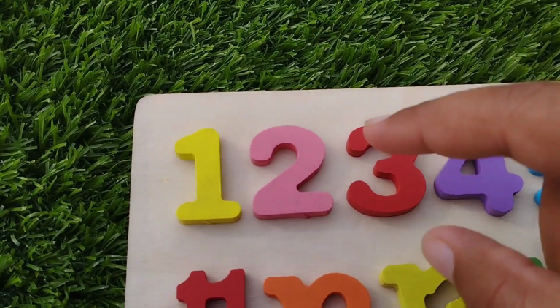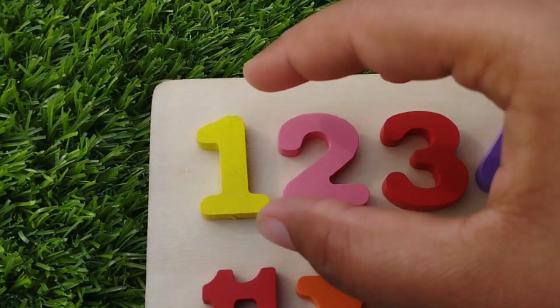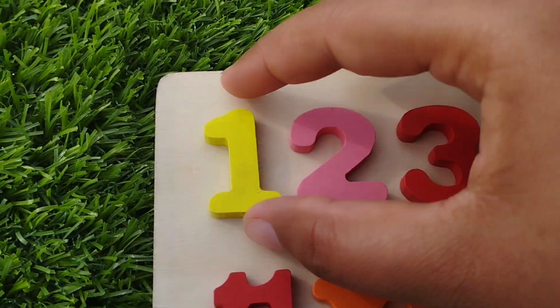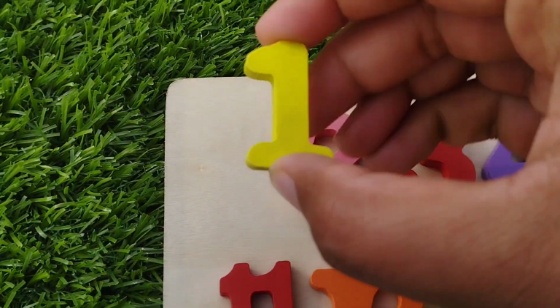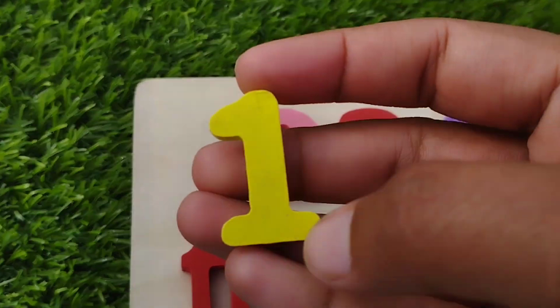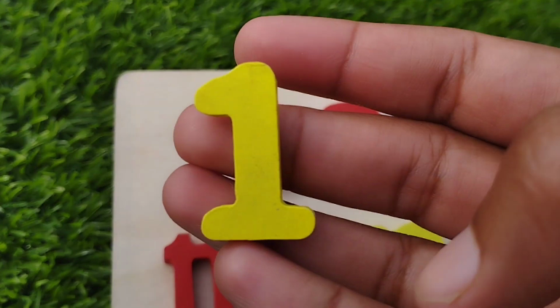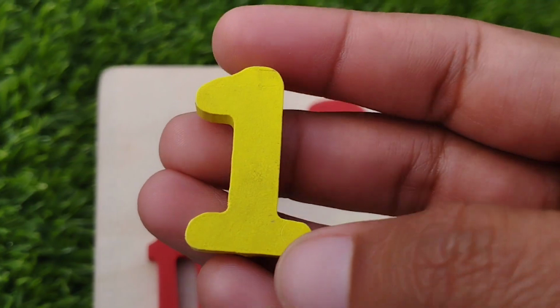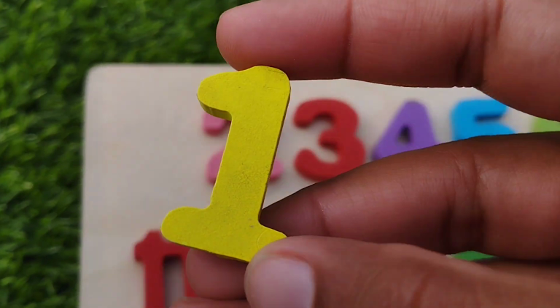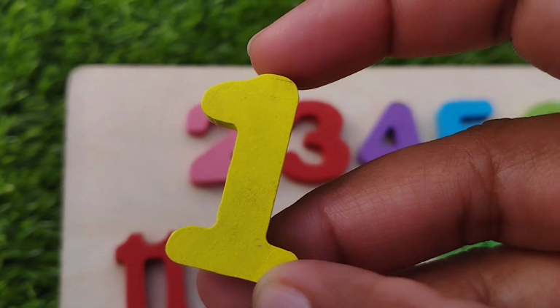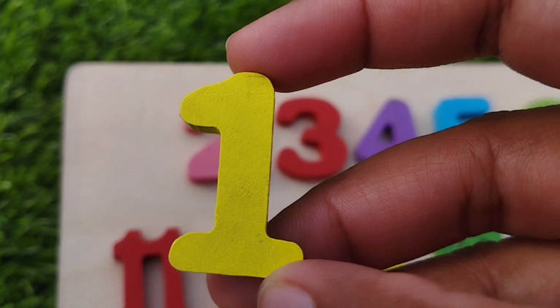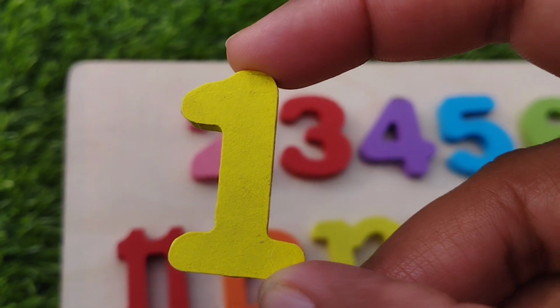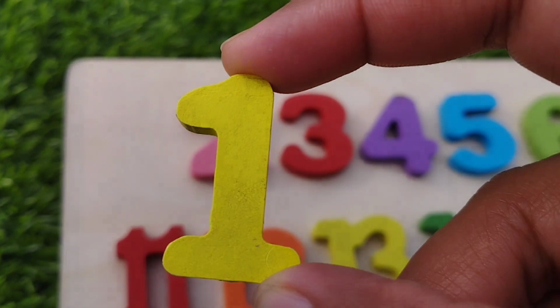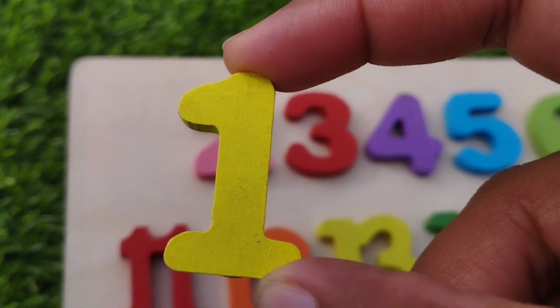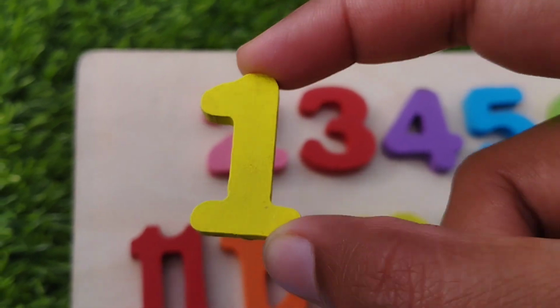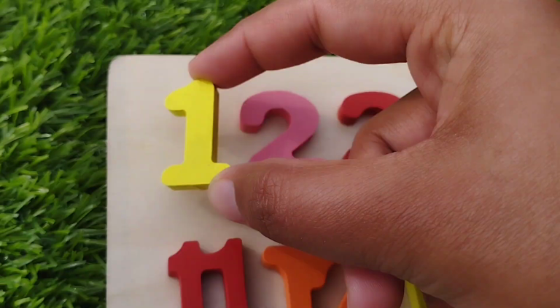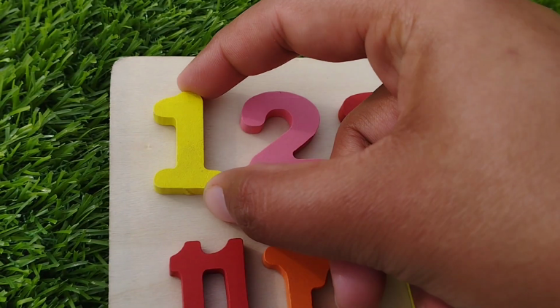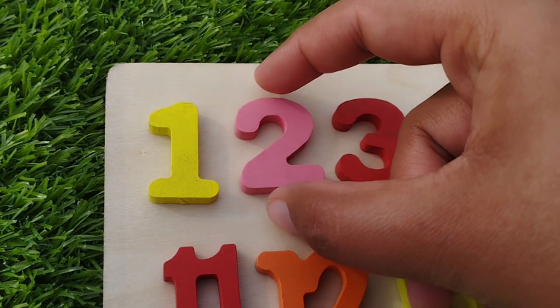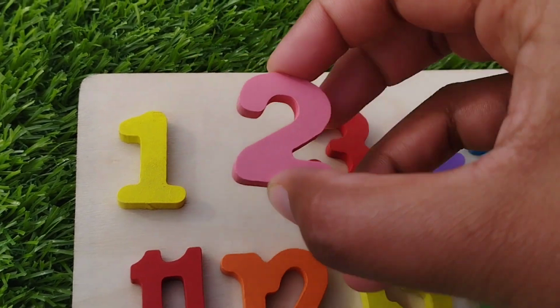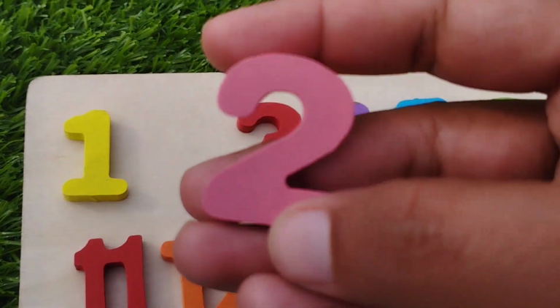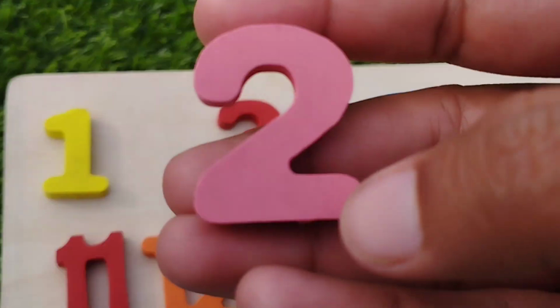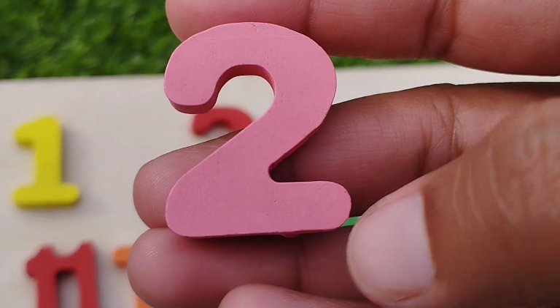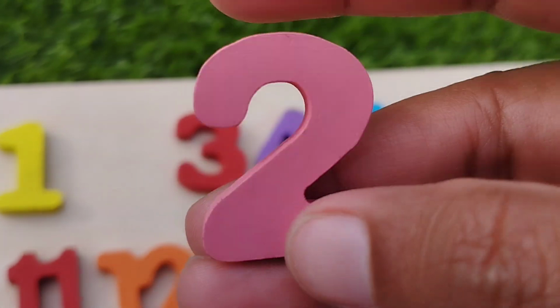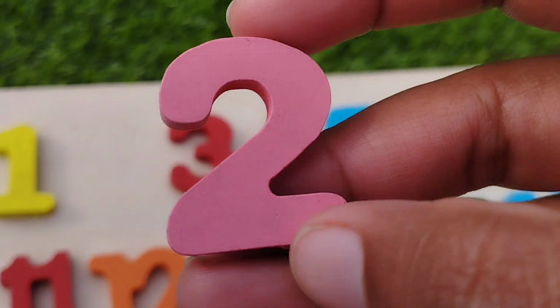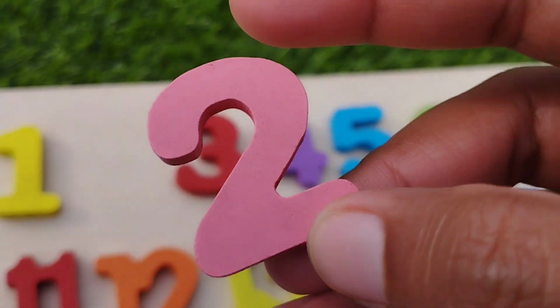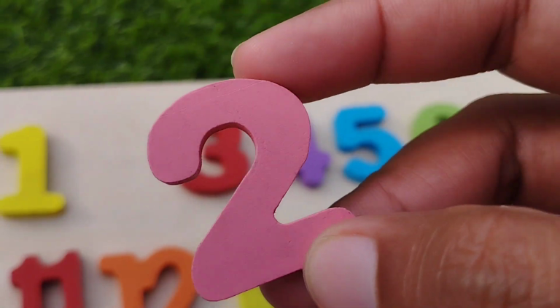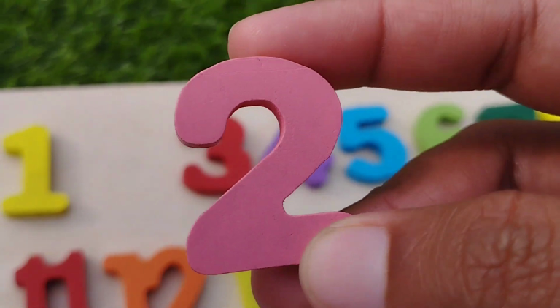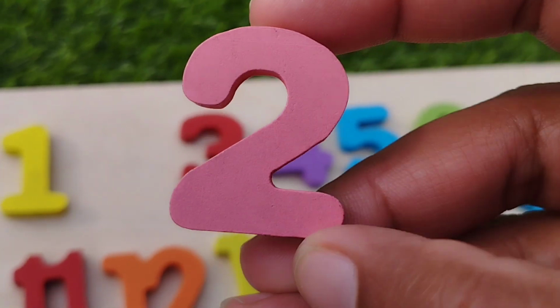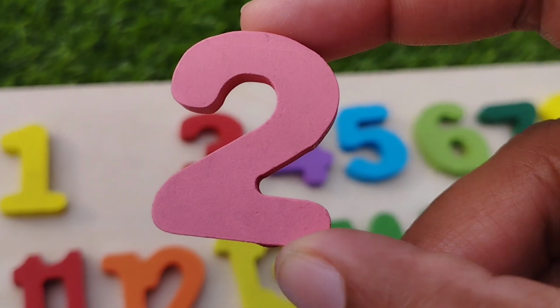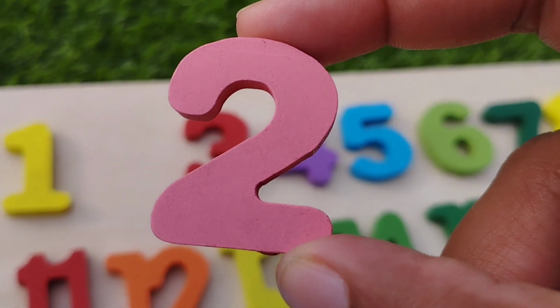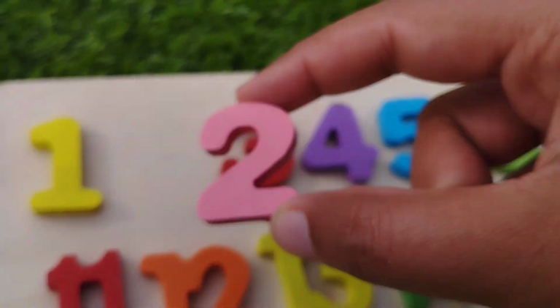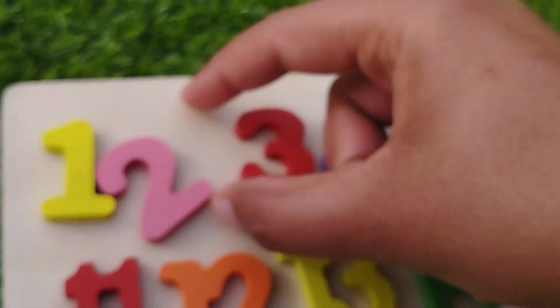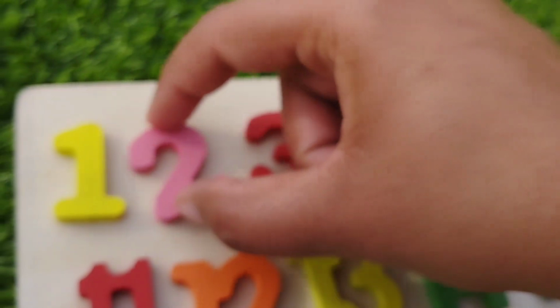The first number is number one. This is number one. The next number is two. Number two, two.